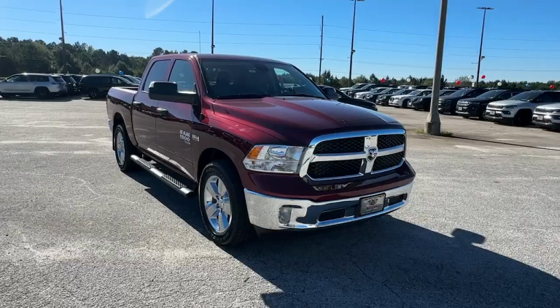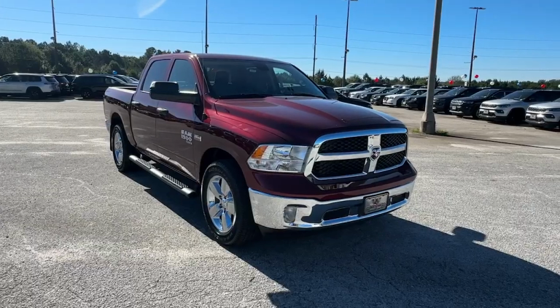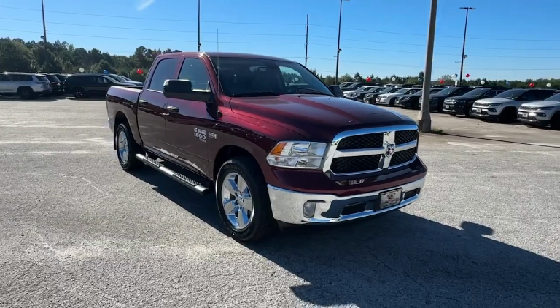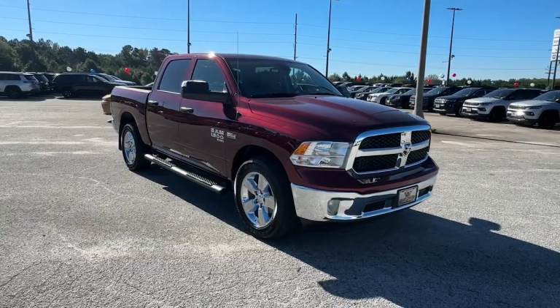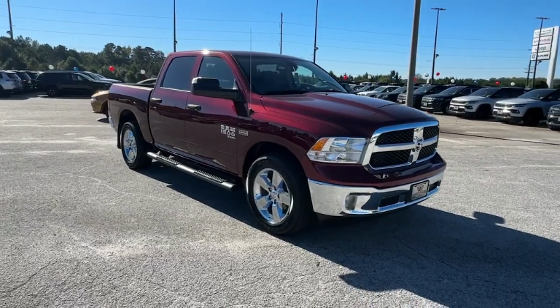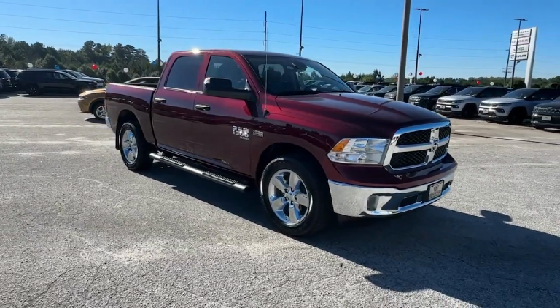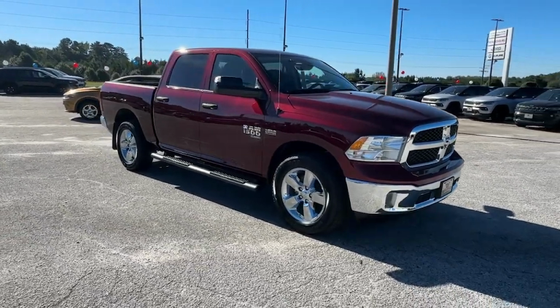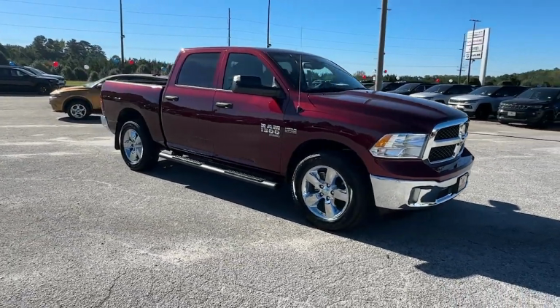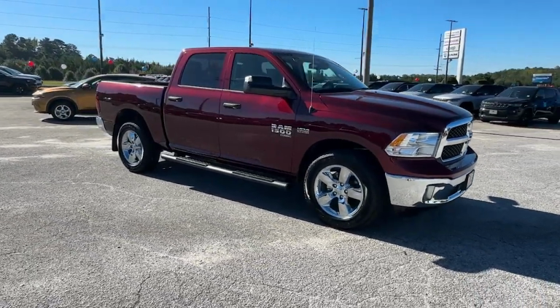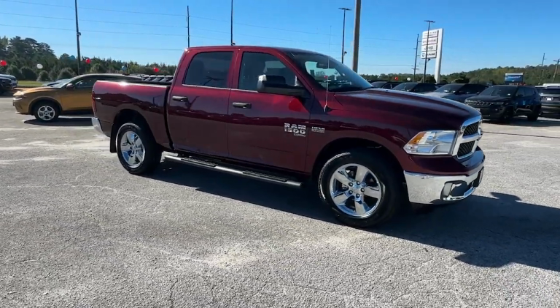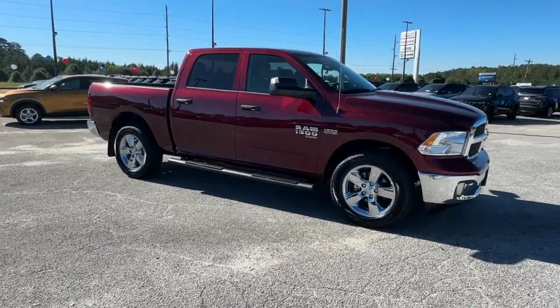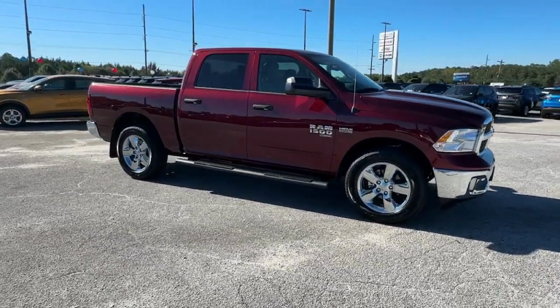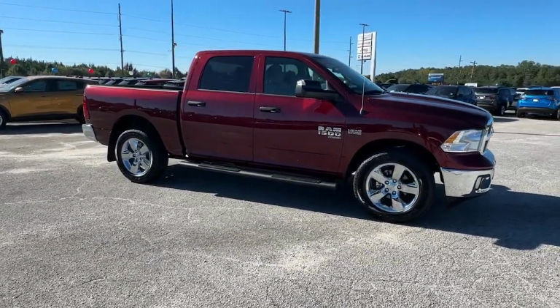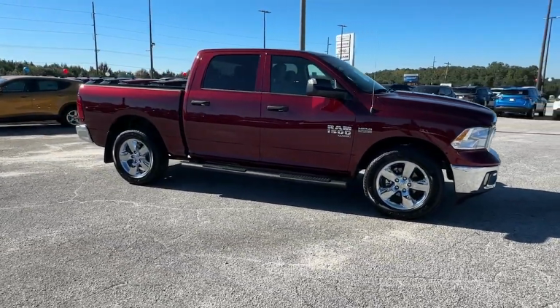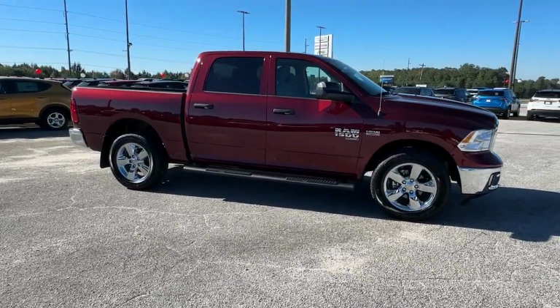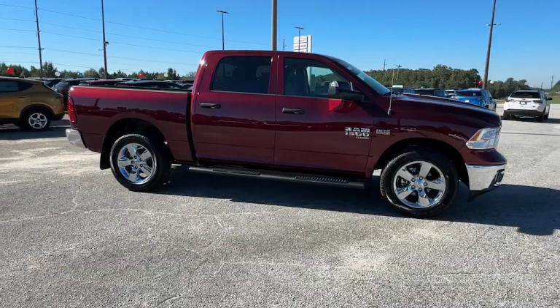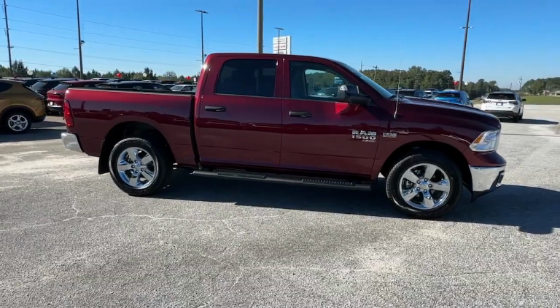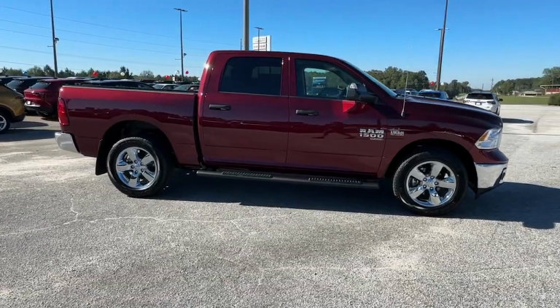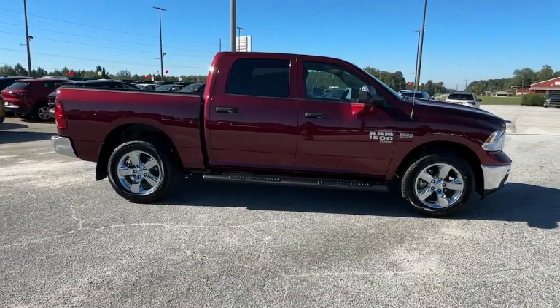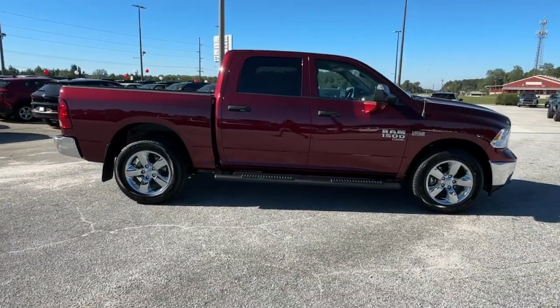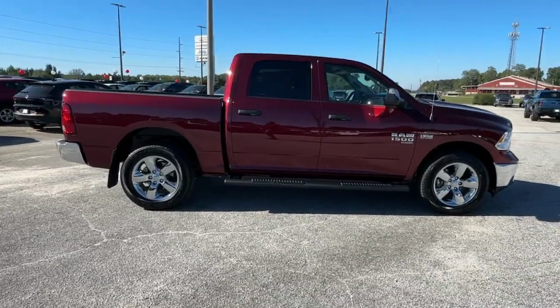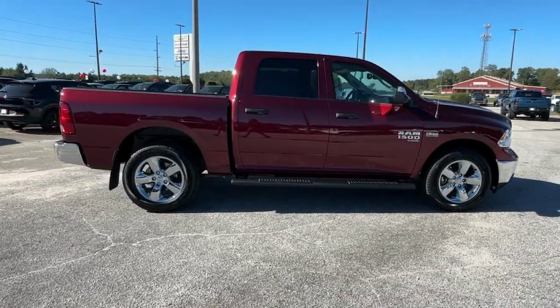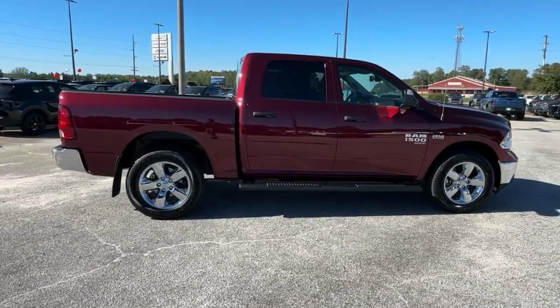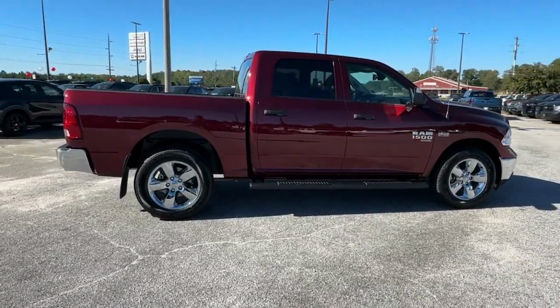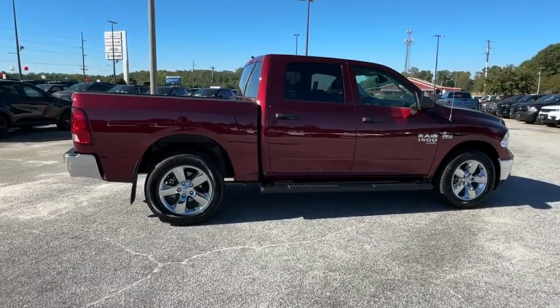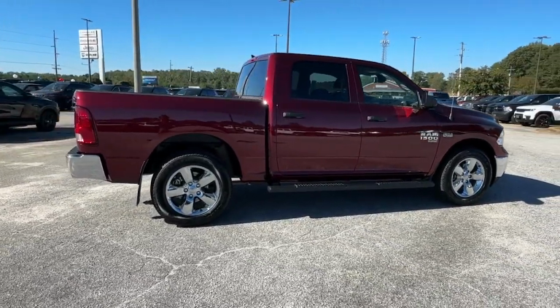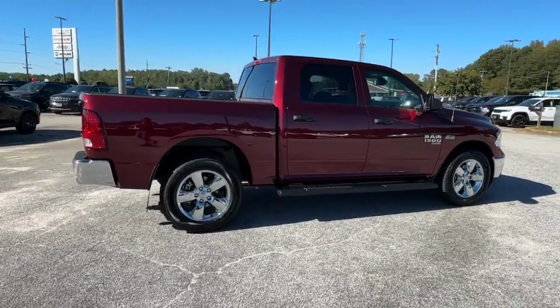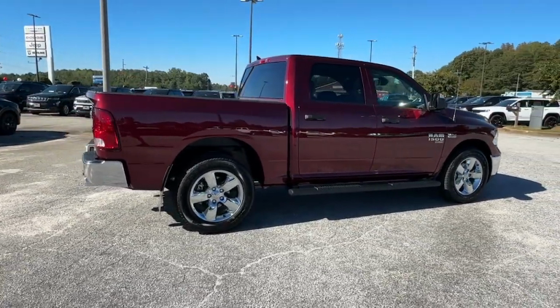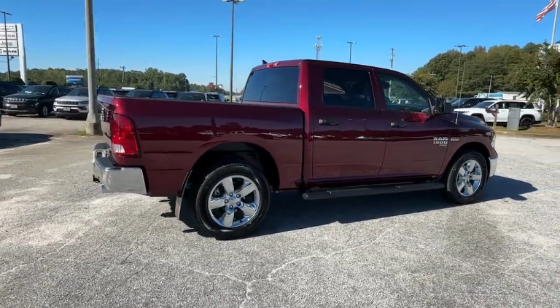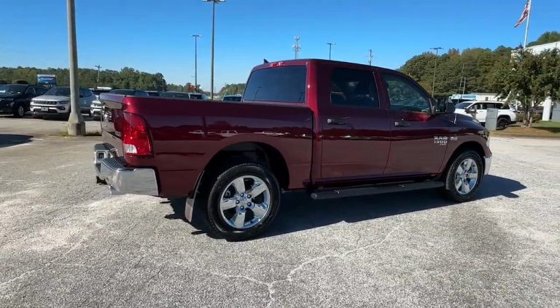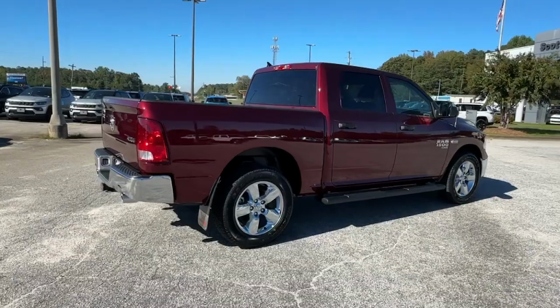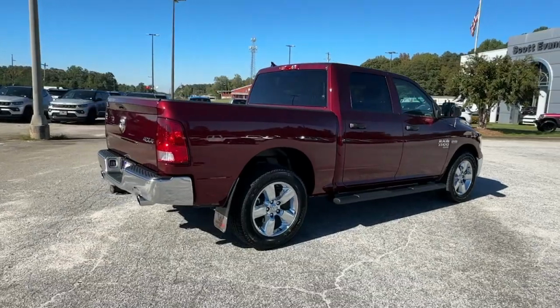Get into the 2024 Ram 1500. The Ram 1500 delivers gritty towing capability, passenger-focused comfort and safety features, and surprising fuel efficiency.